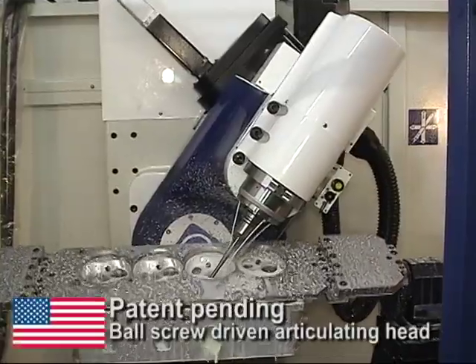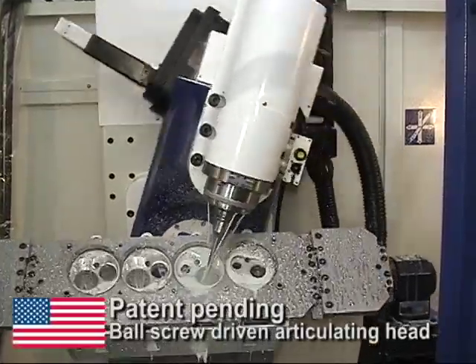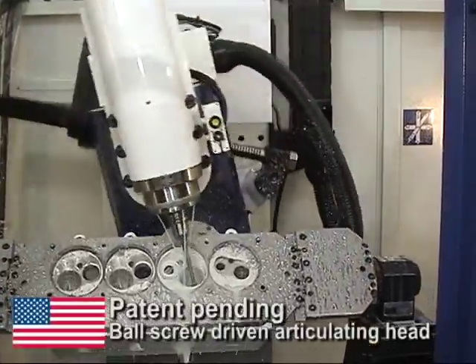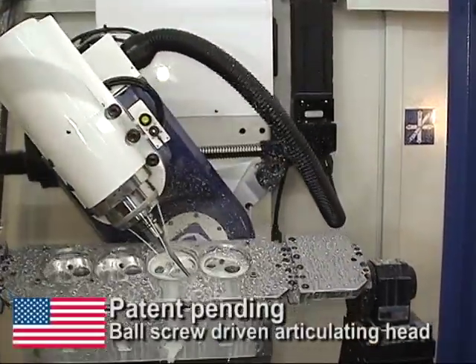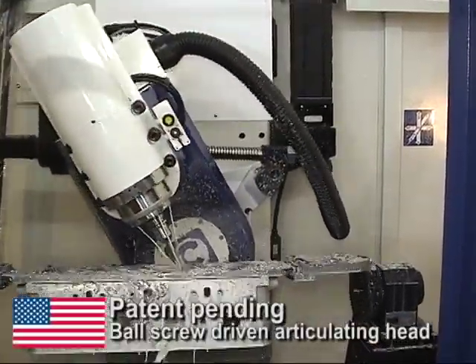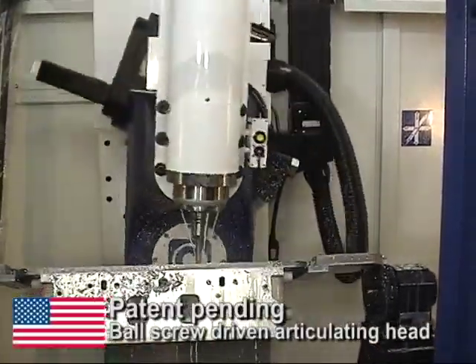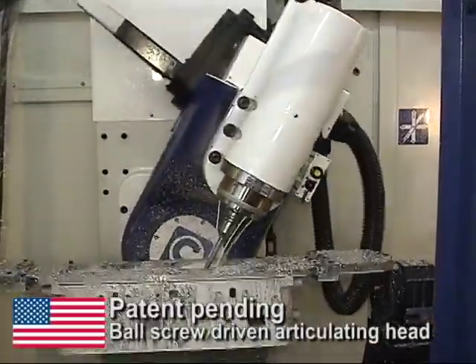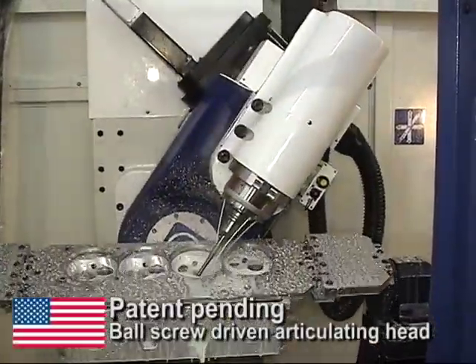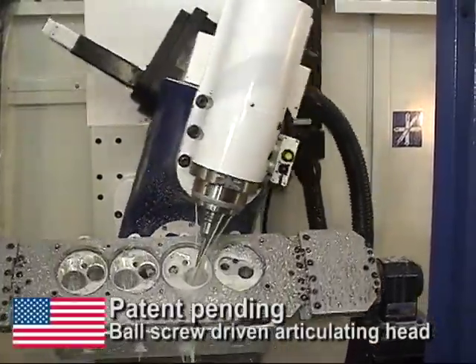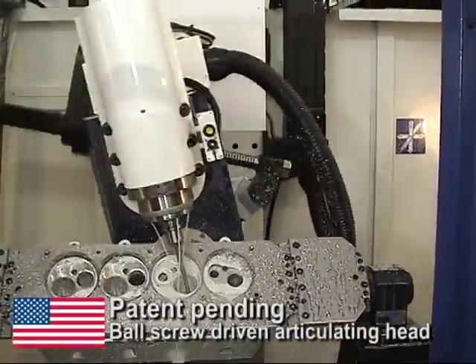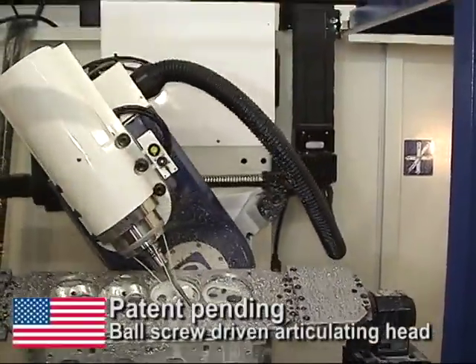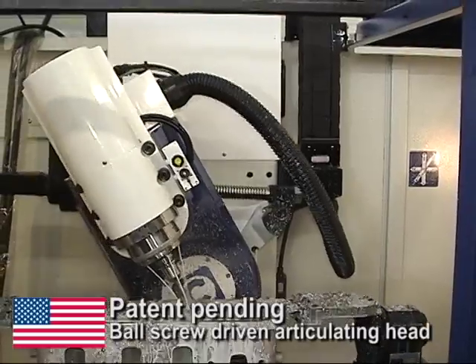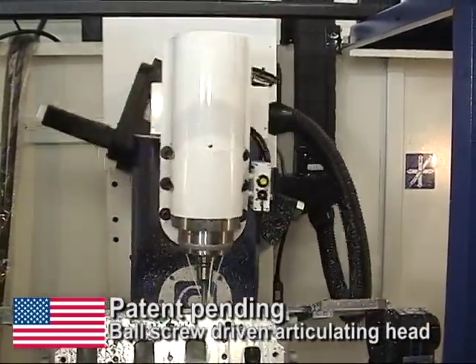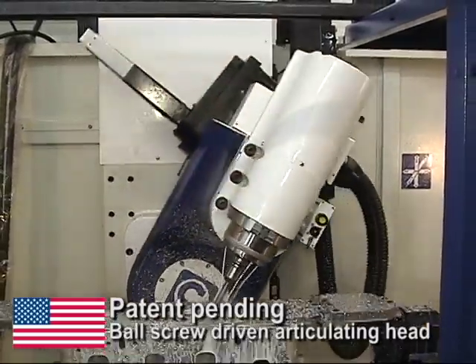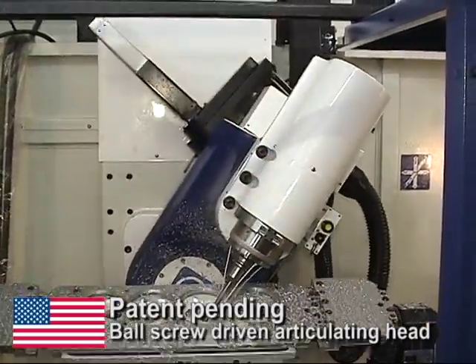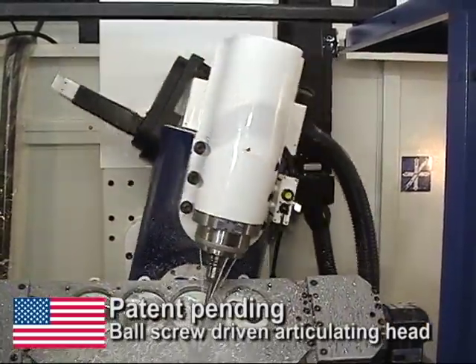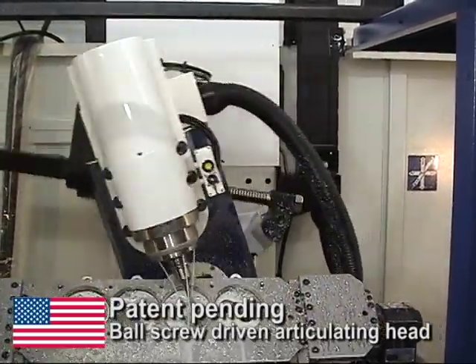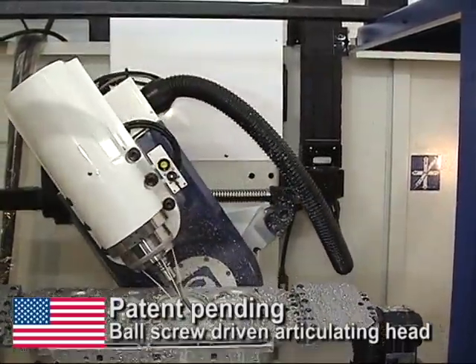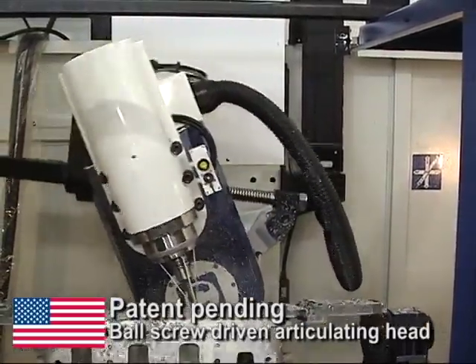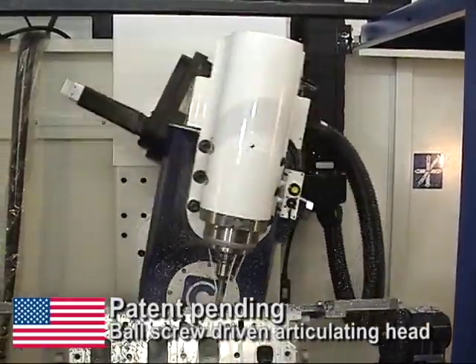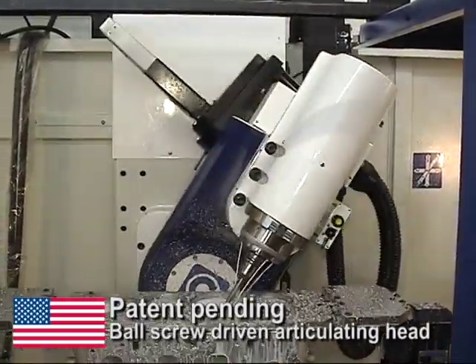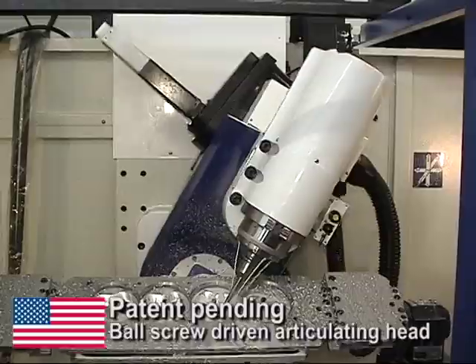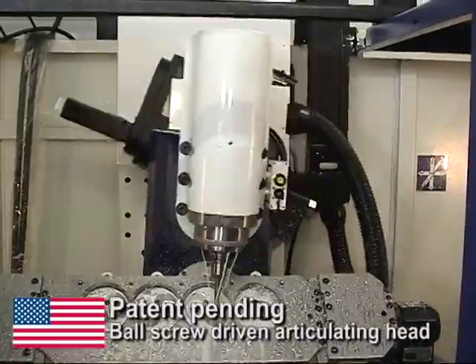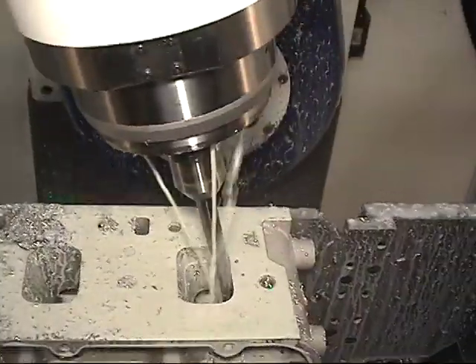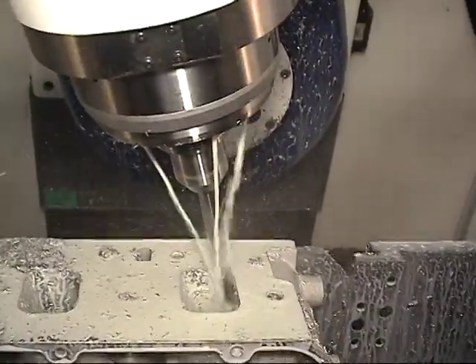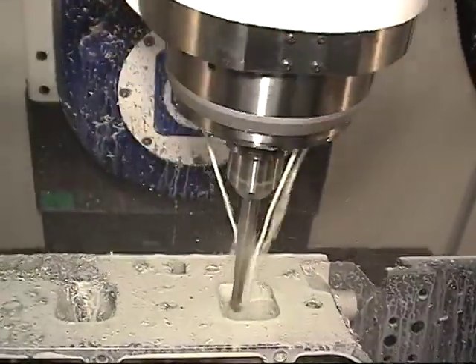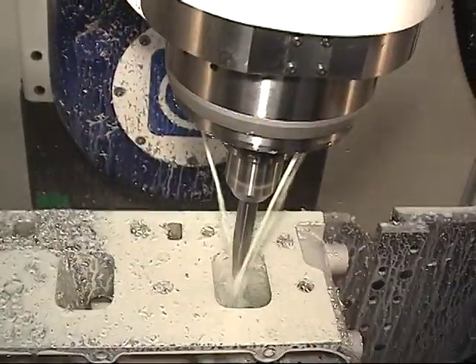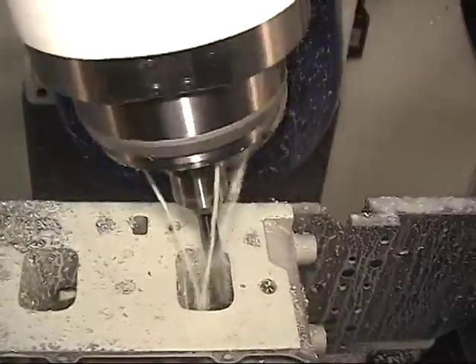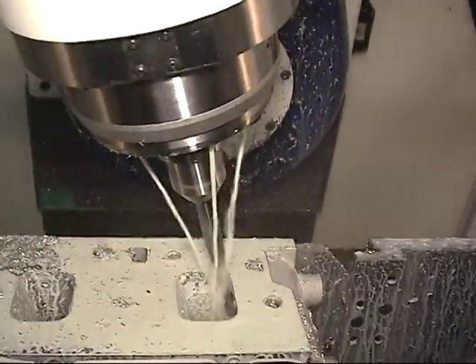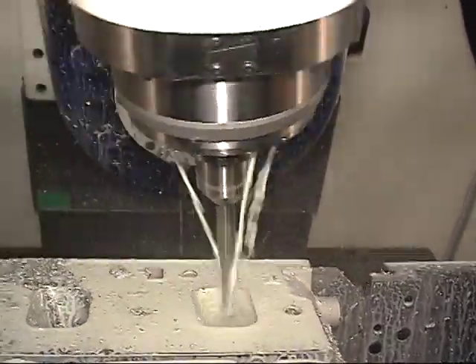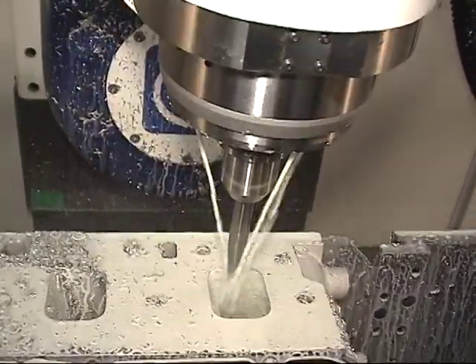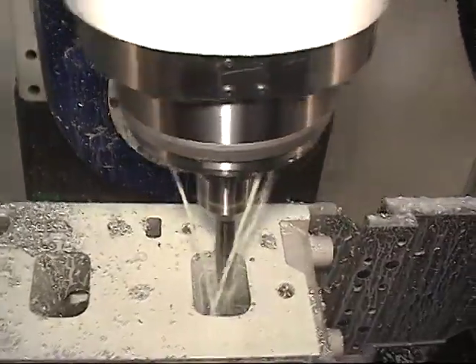Unique to the Centroid A560 is its patented ball screw driven articulating head. This exclusive Centroid 5-axis CNC technology makes the A560 the fastest, most accurate 5-axis CNC machine tool in its price range.